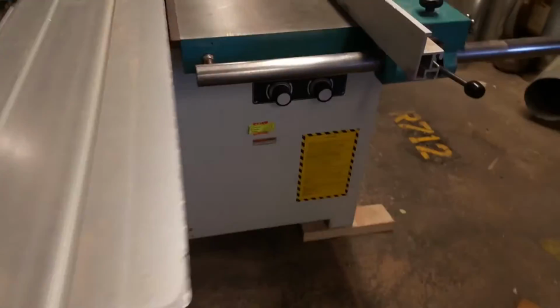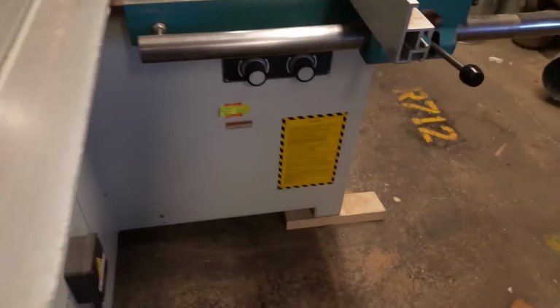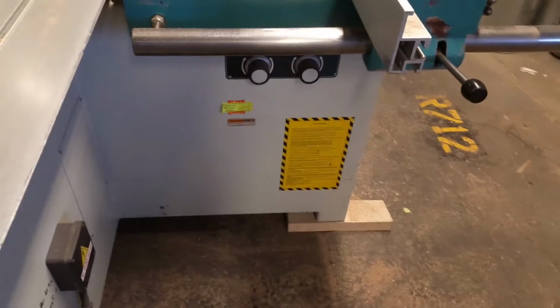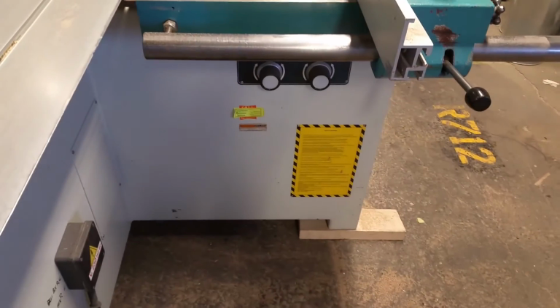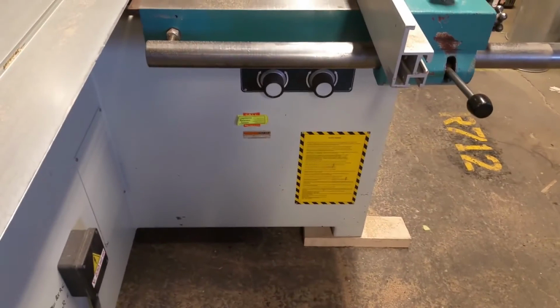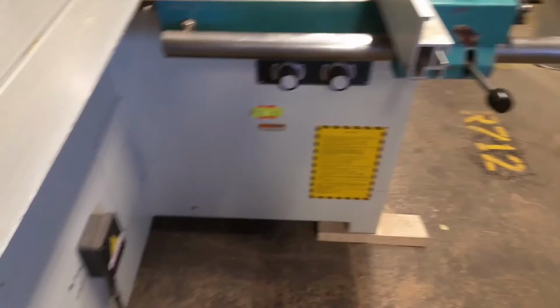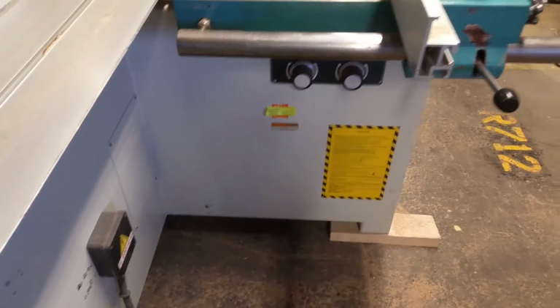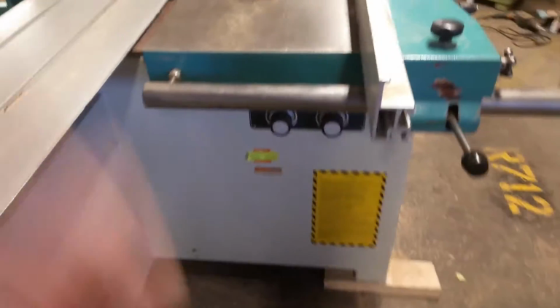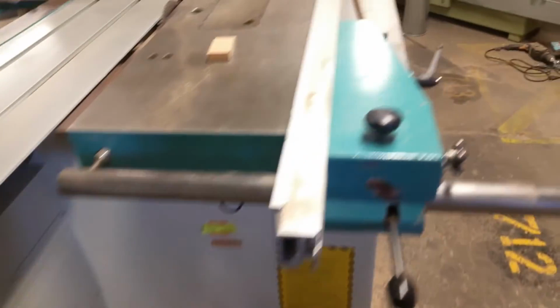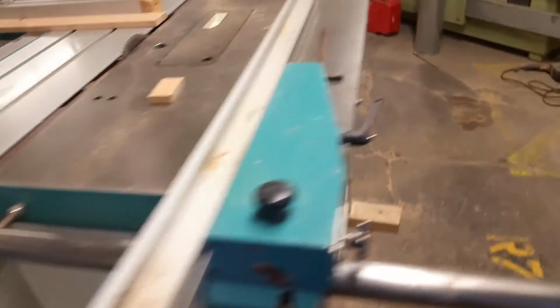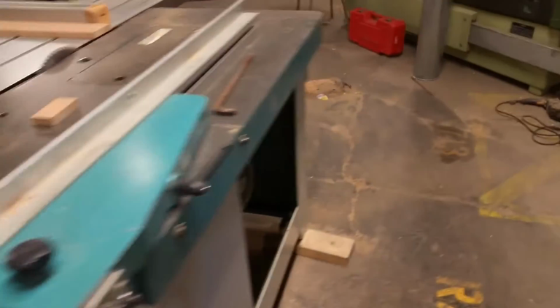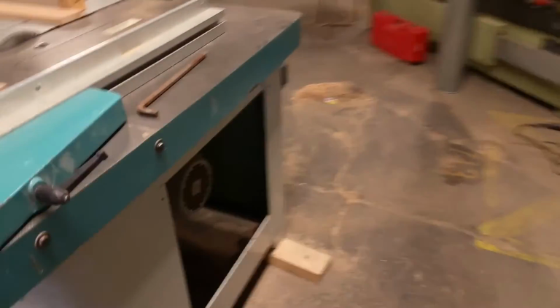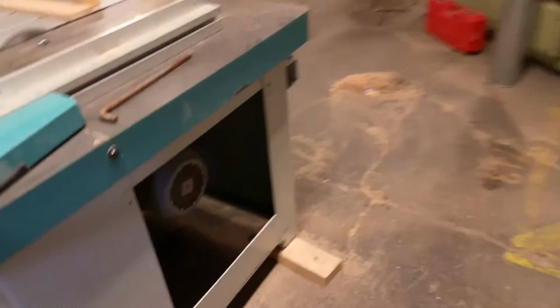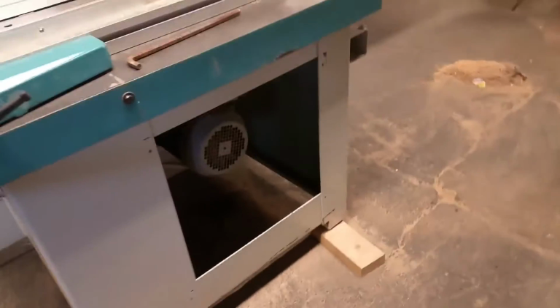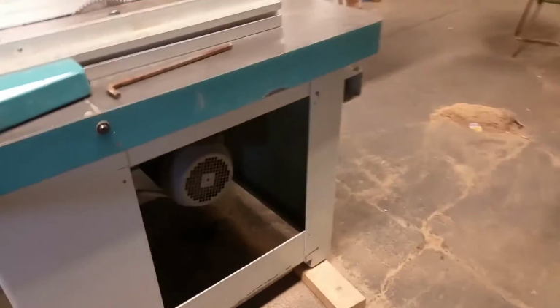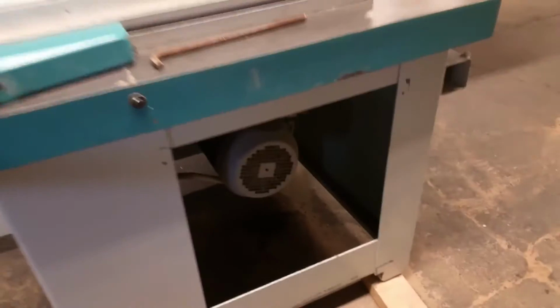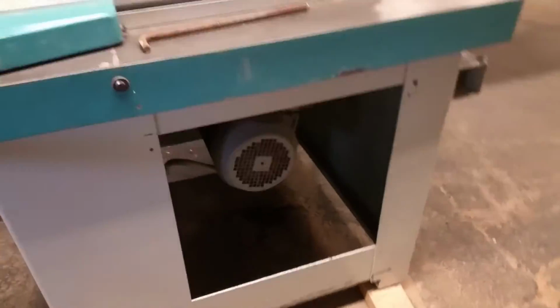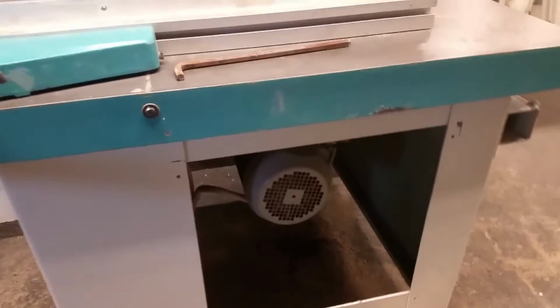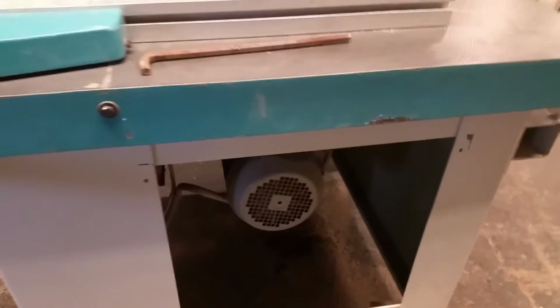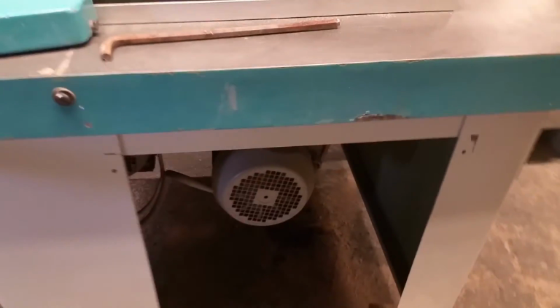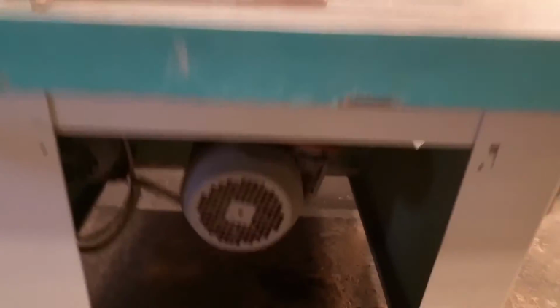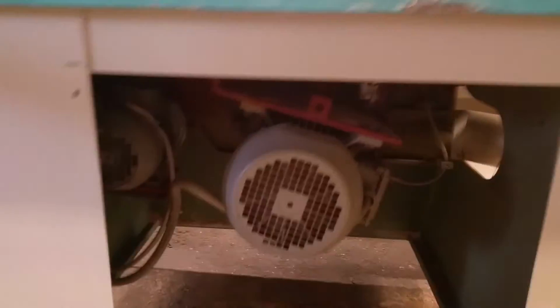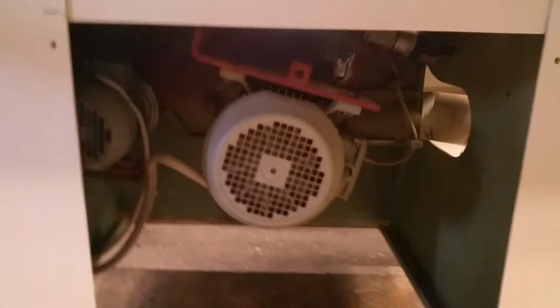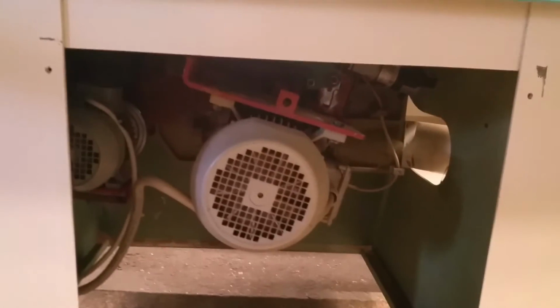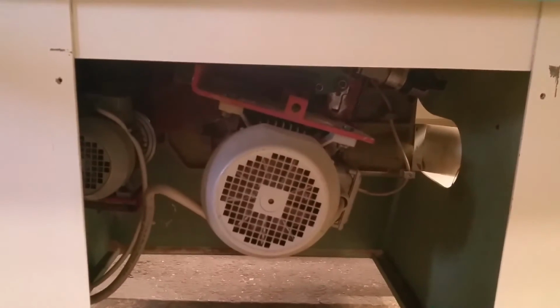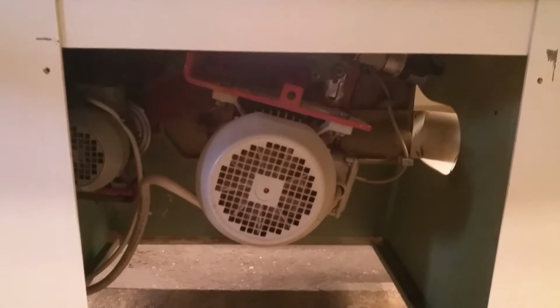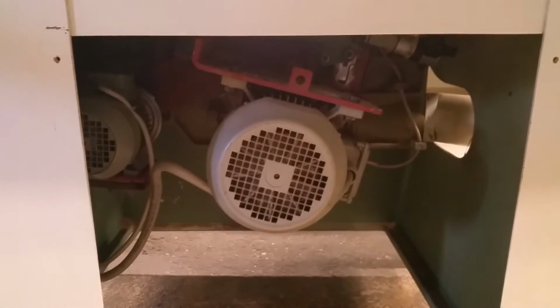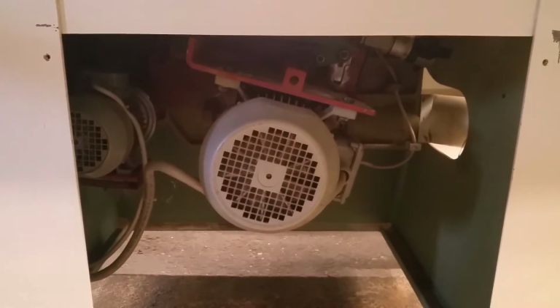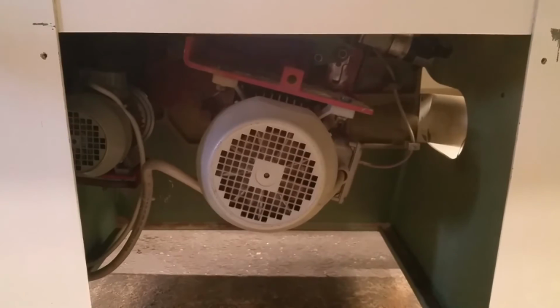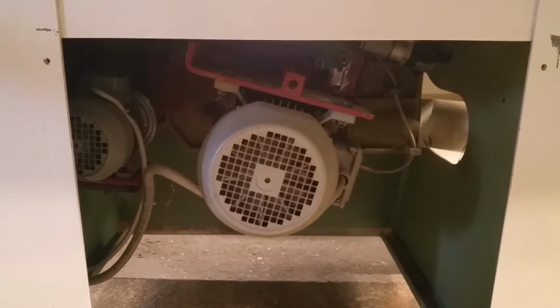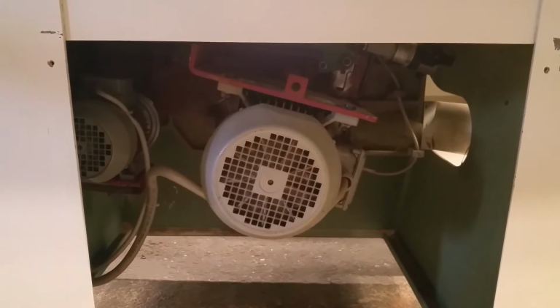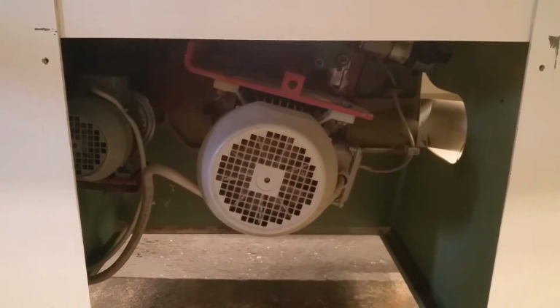There's your adjustments for your scoring blade. It is wired 230 volt three-phase. It is a nine horsepower main arbor motor, one horsepower scoring.